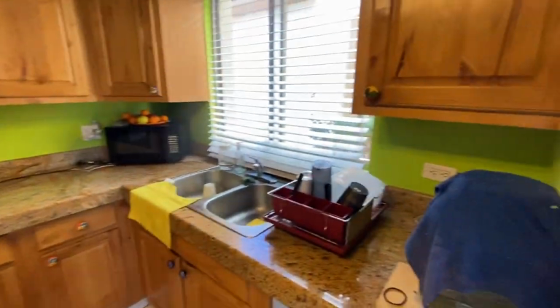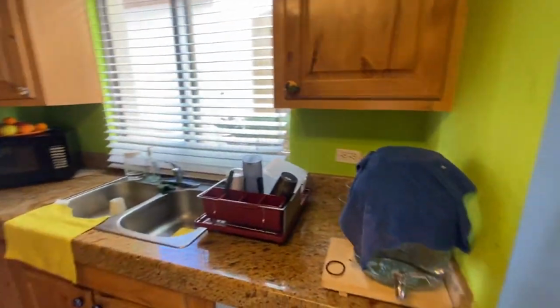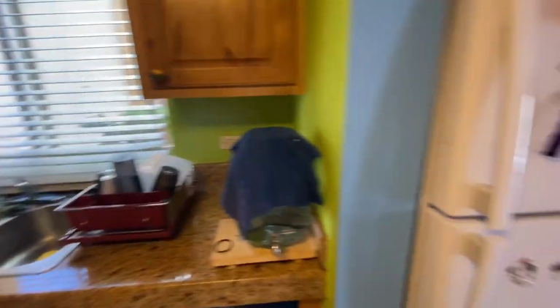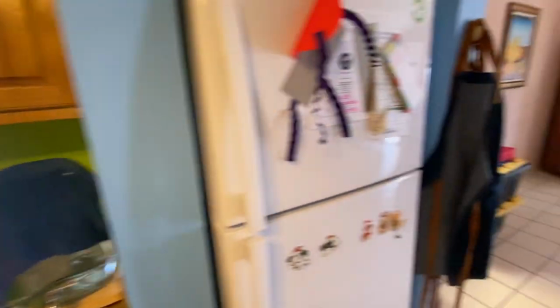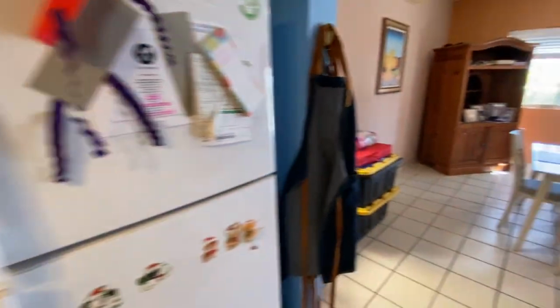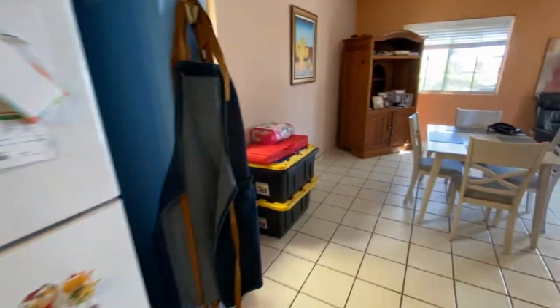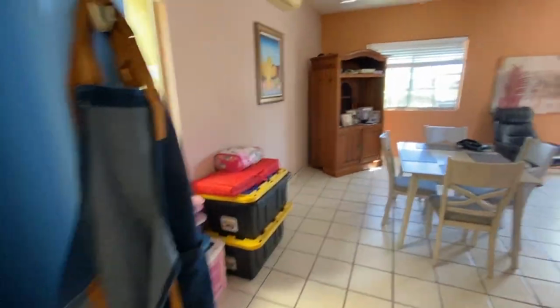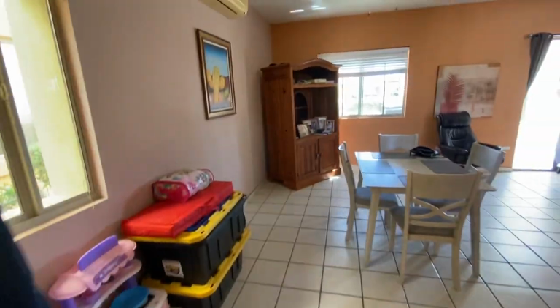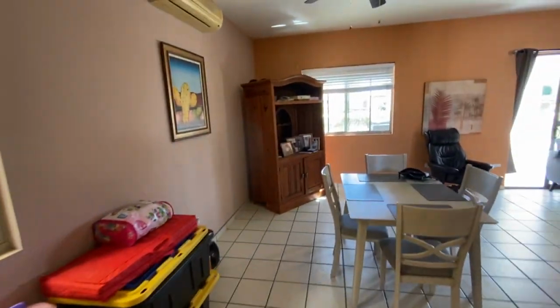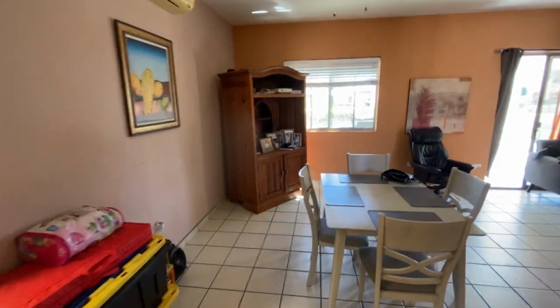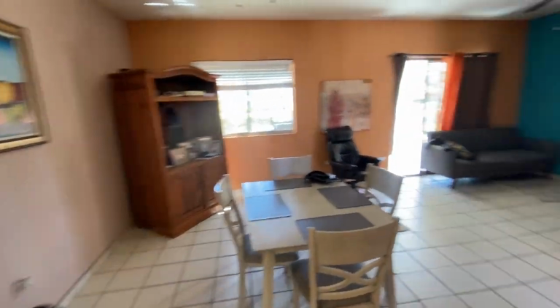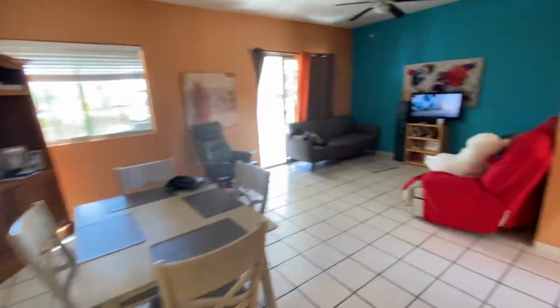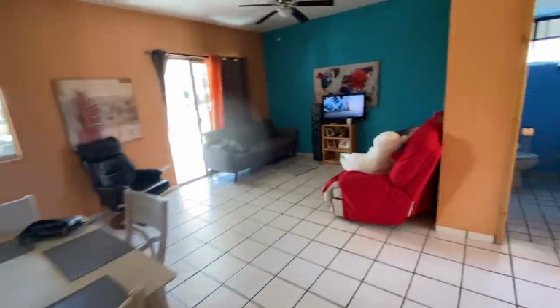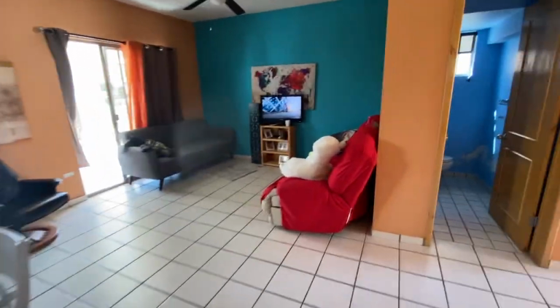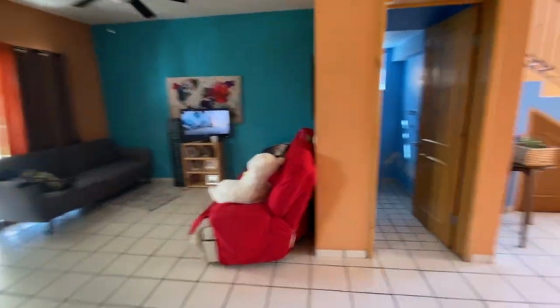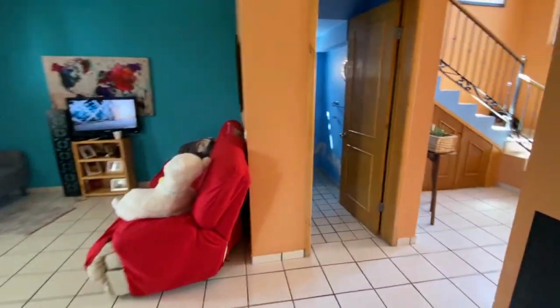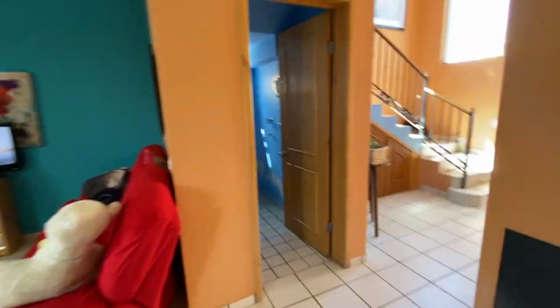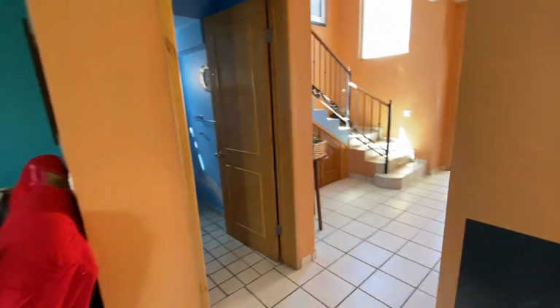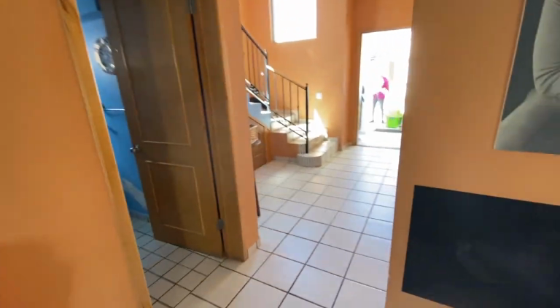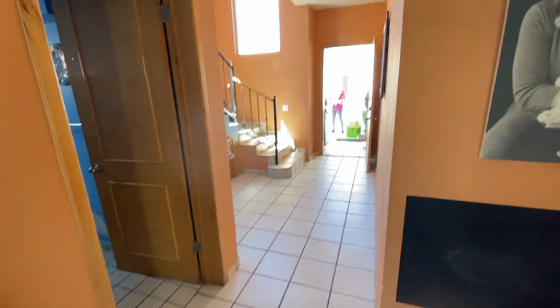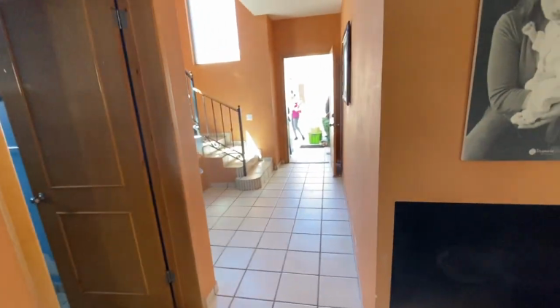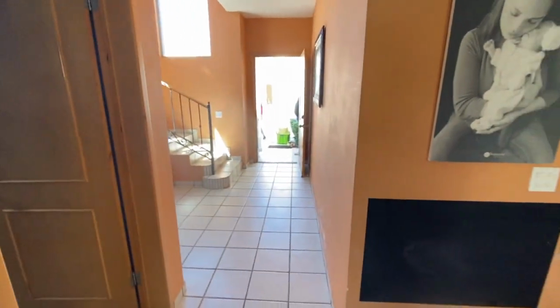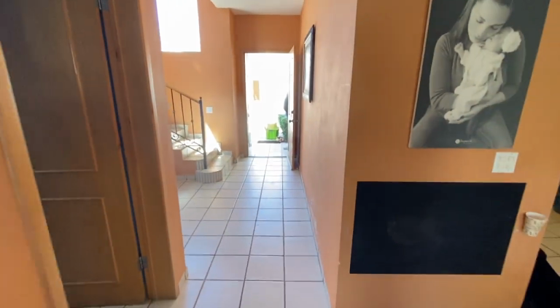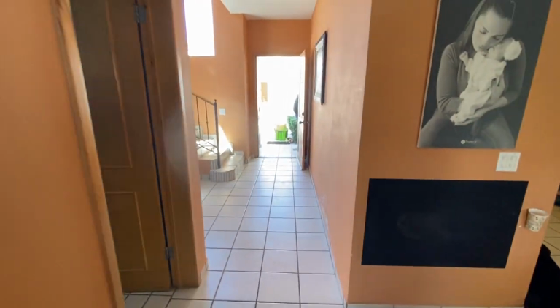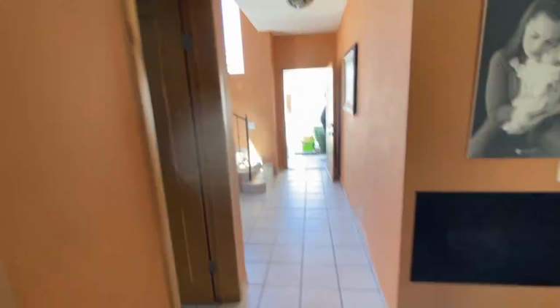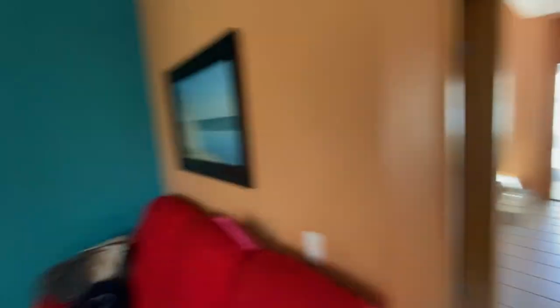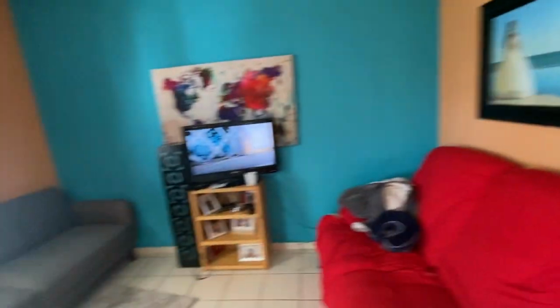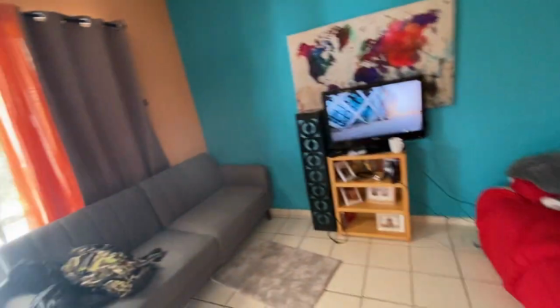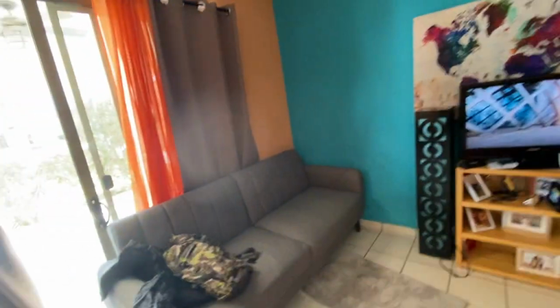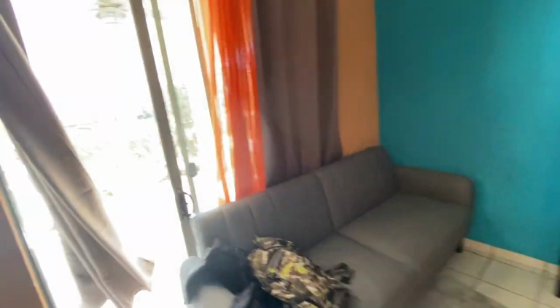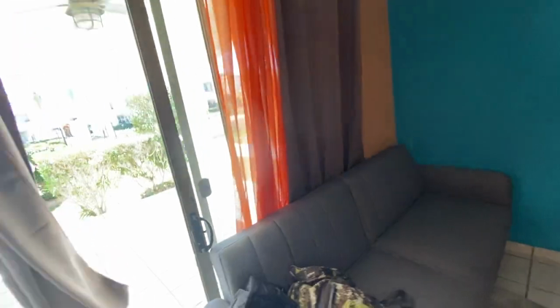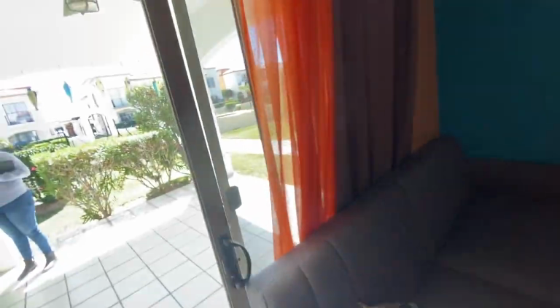And then we have our kitchen area. It's a very nice little community here. And then we're going to come out here to the patio.